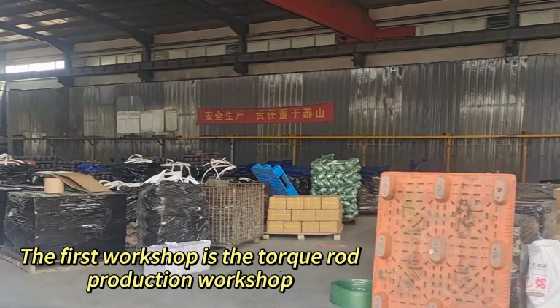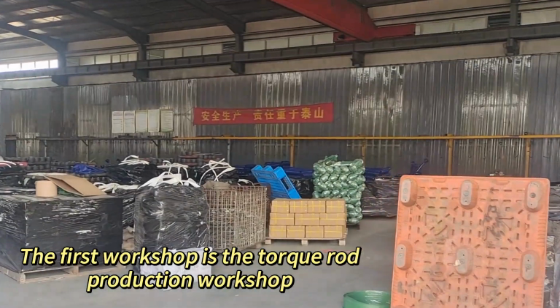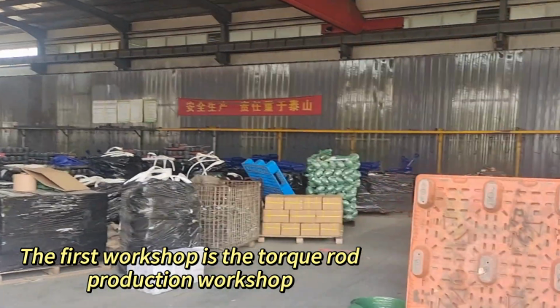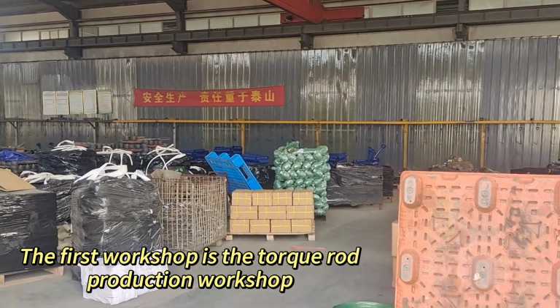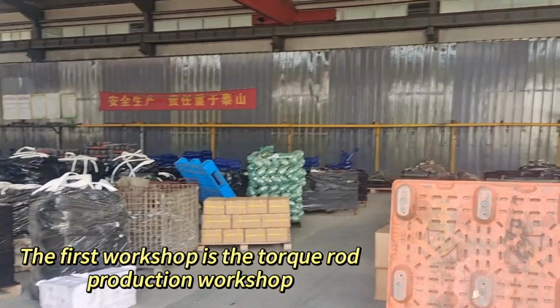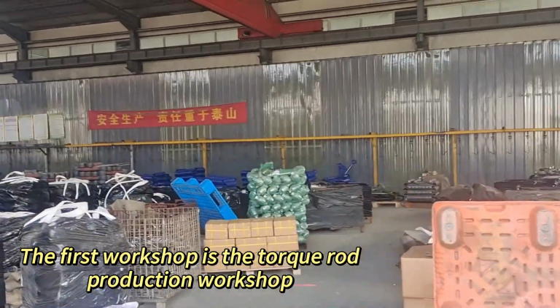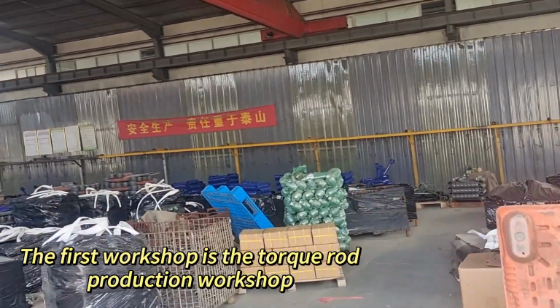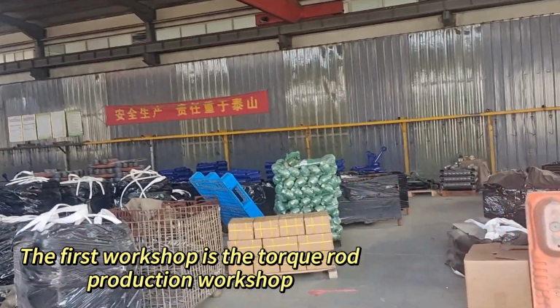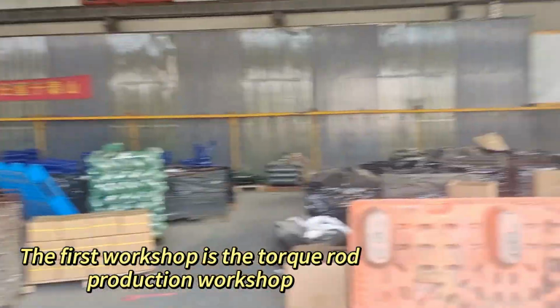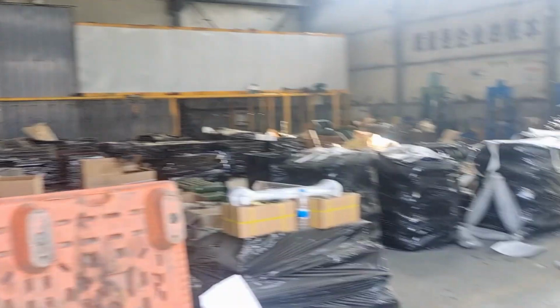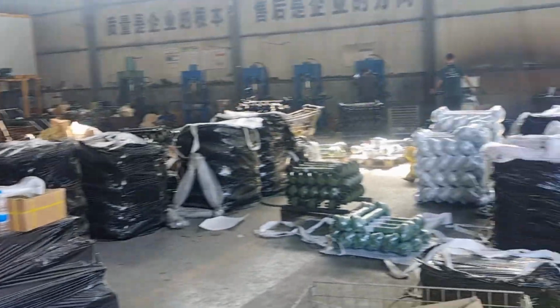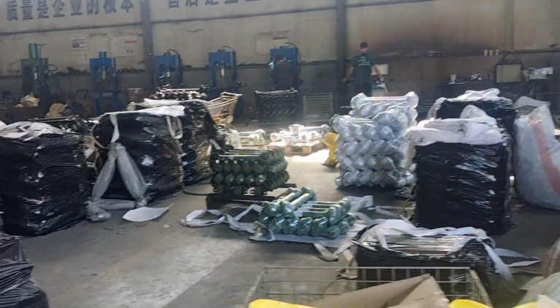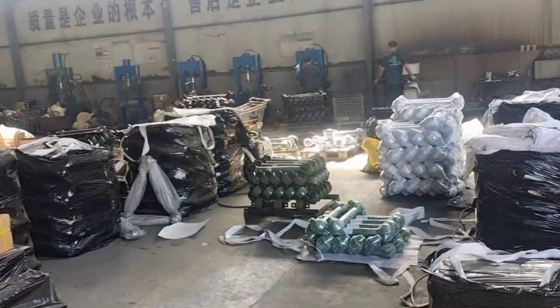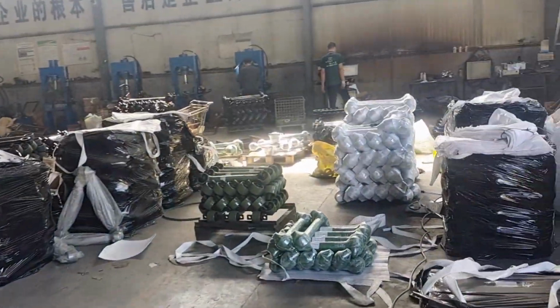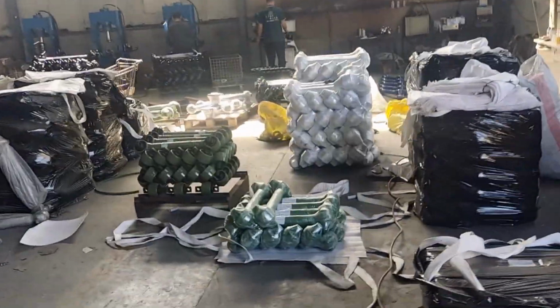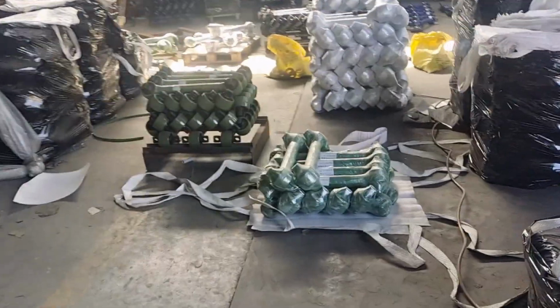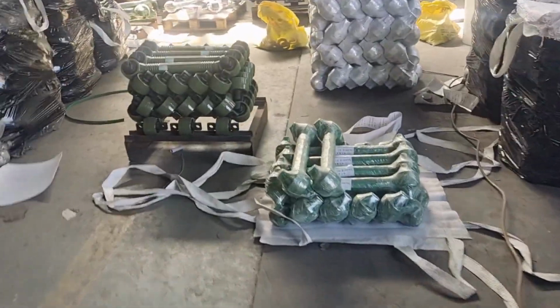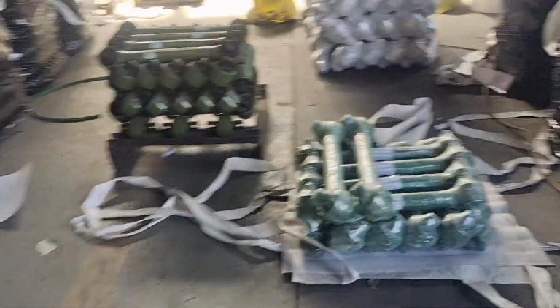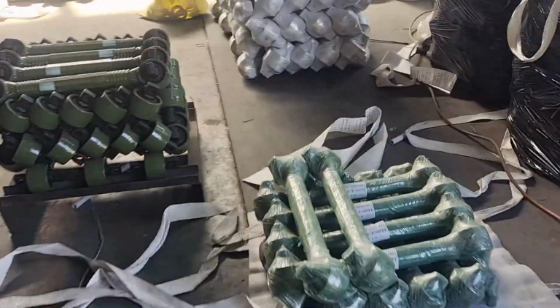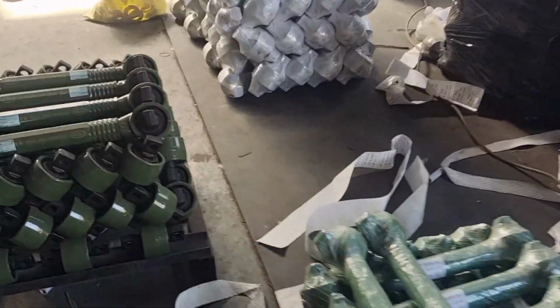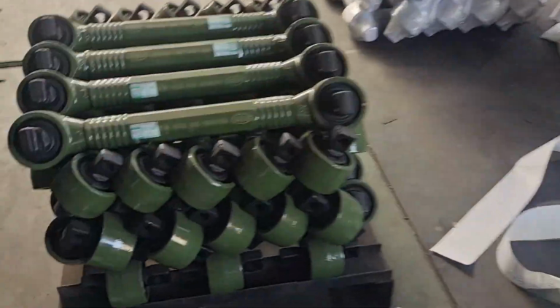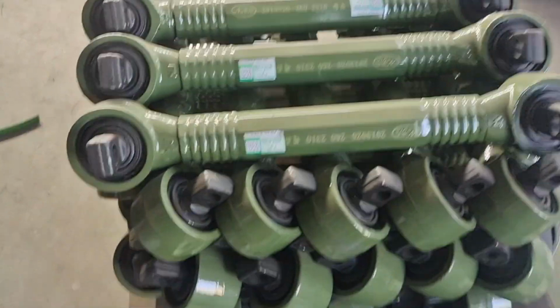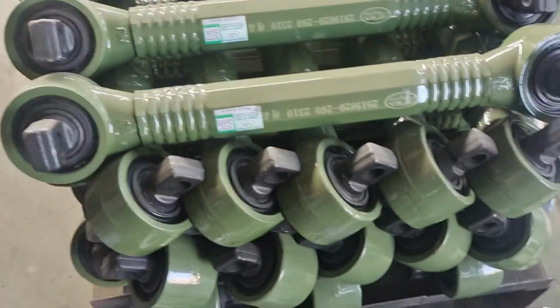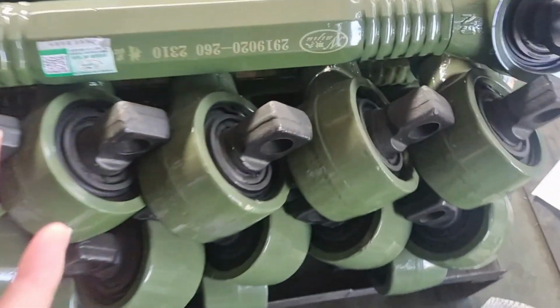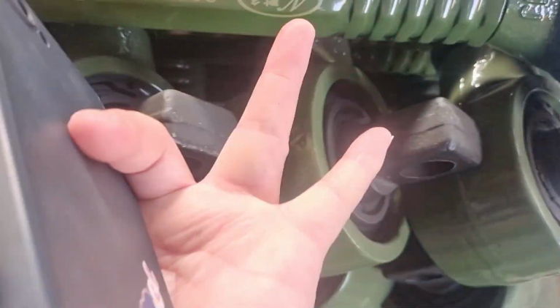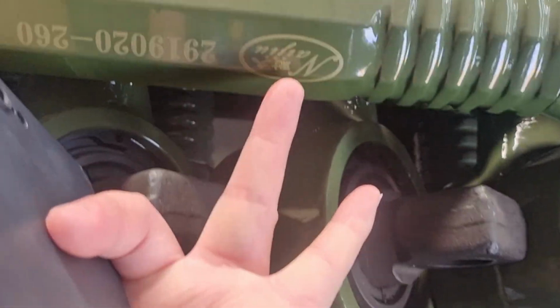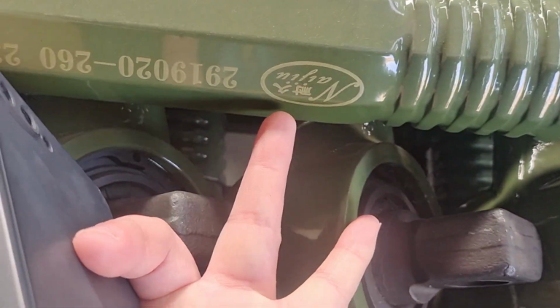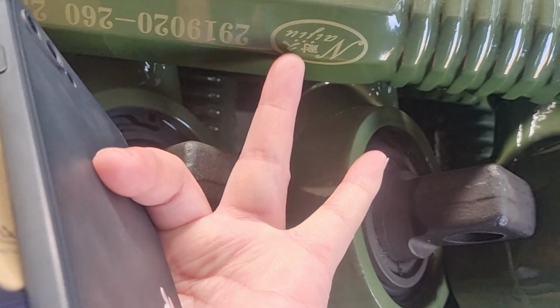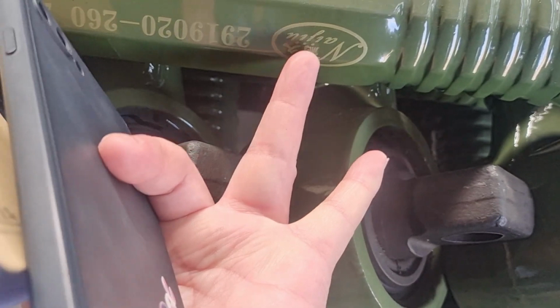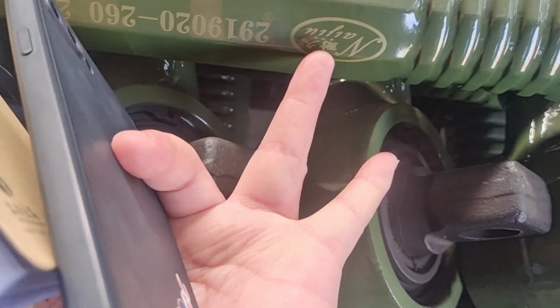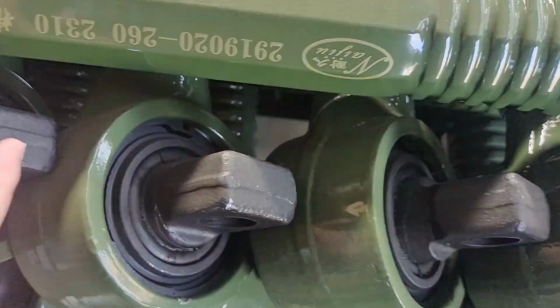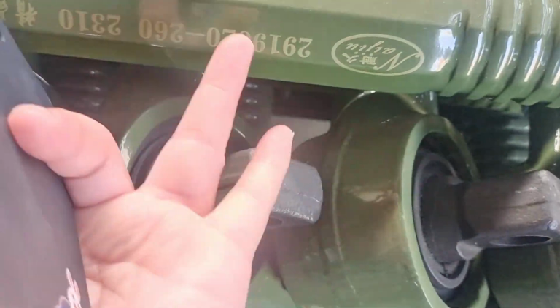The first one is our production workshop about the Turkey rod. This is our Turkey rod — look at this, our brand.